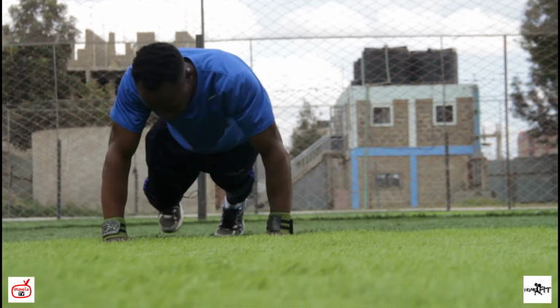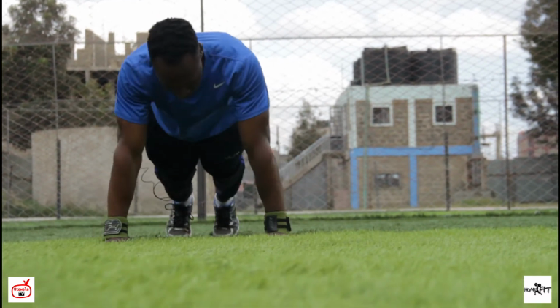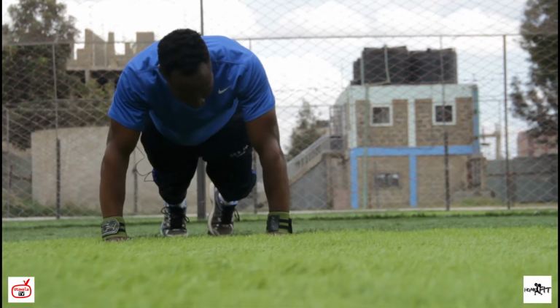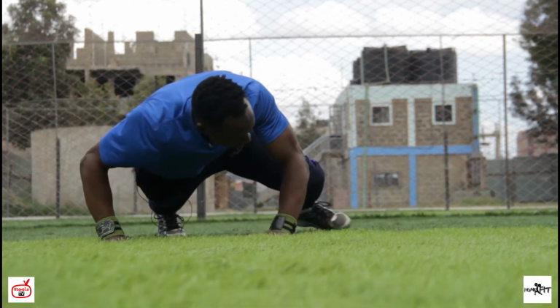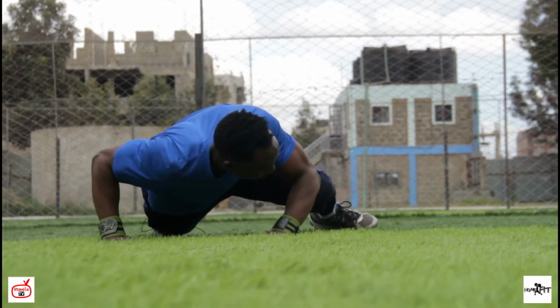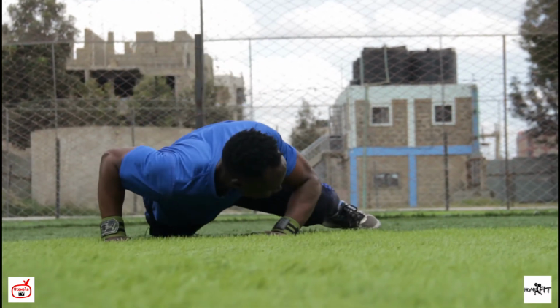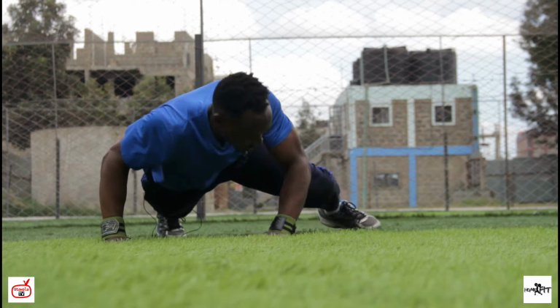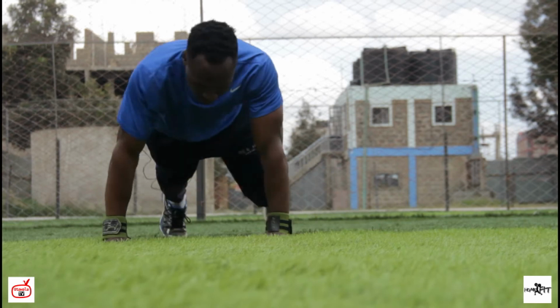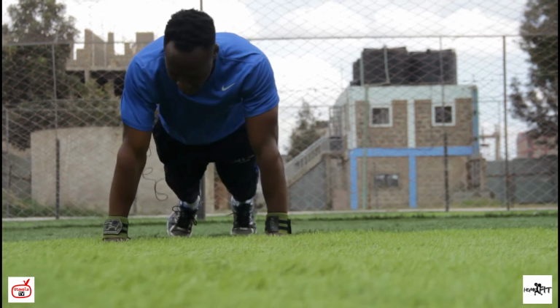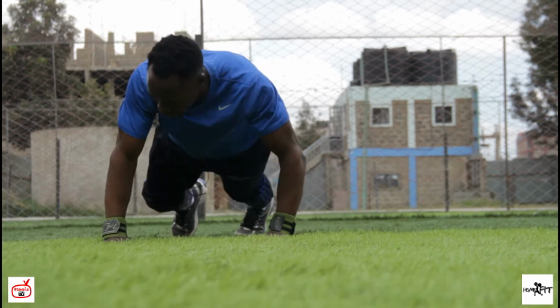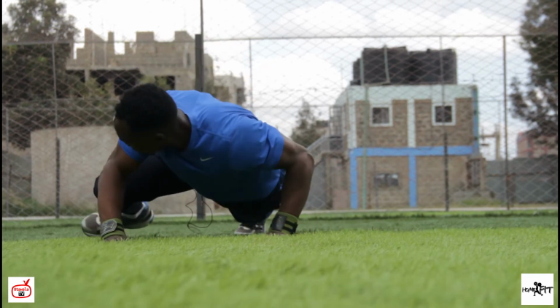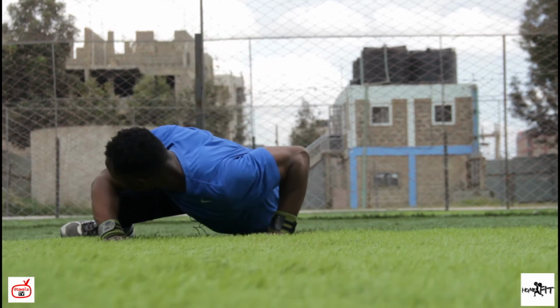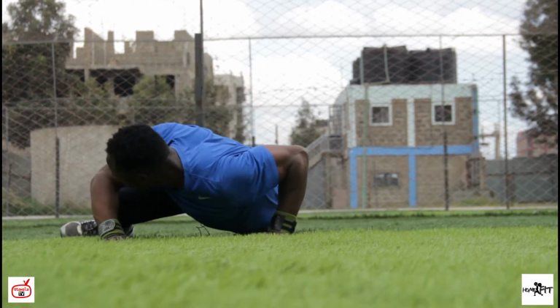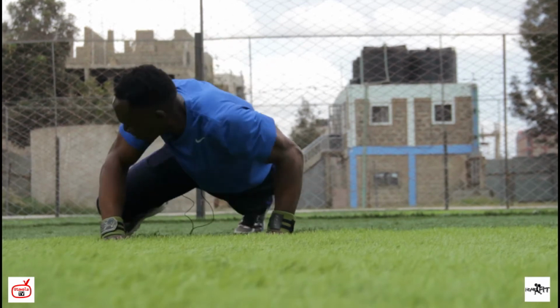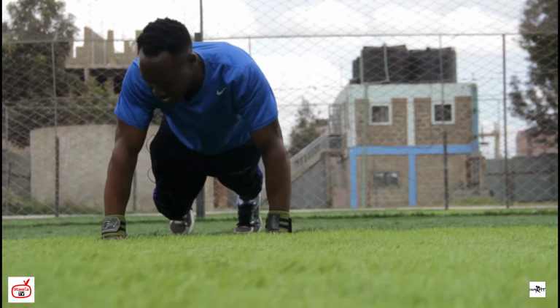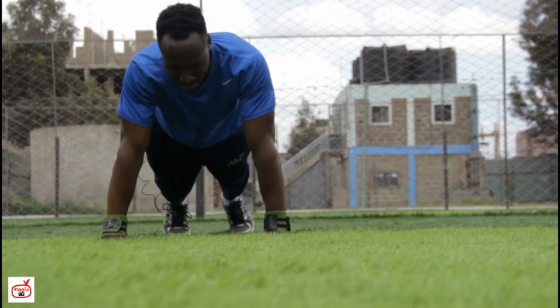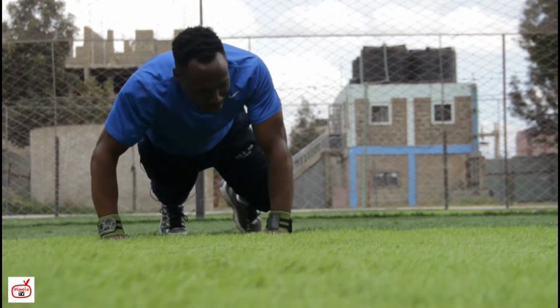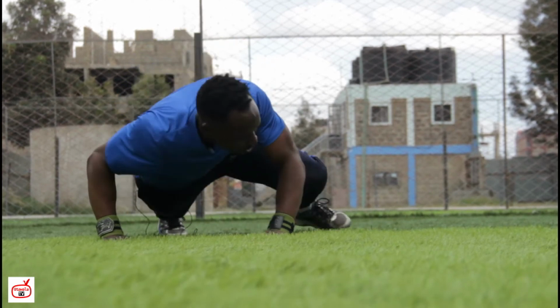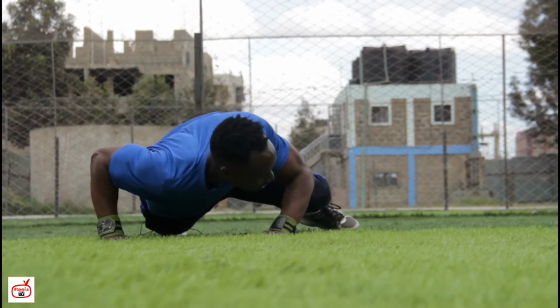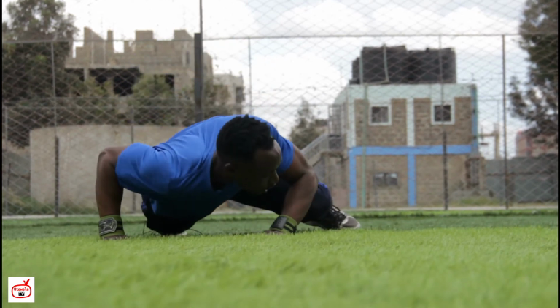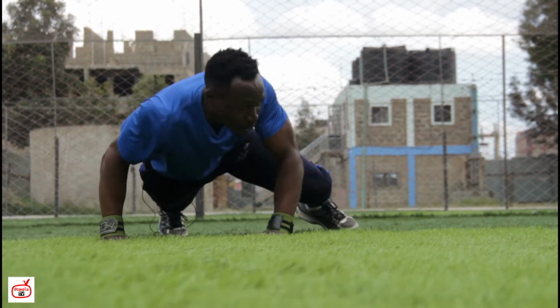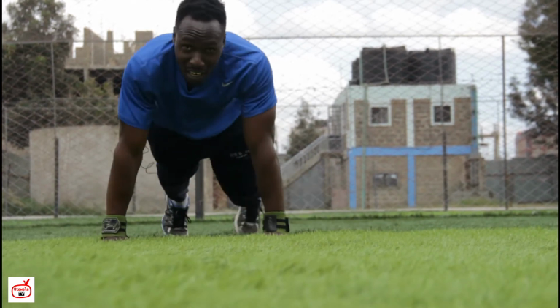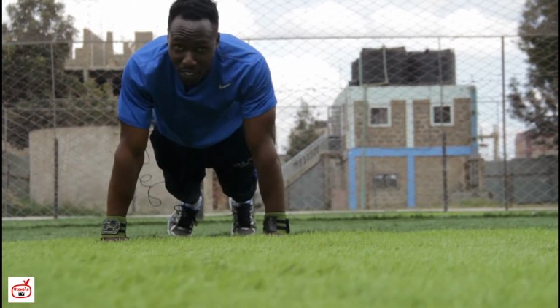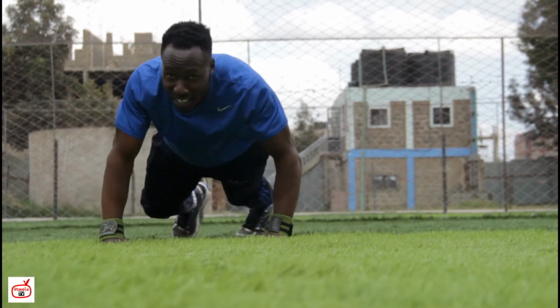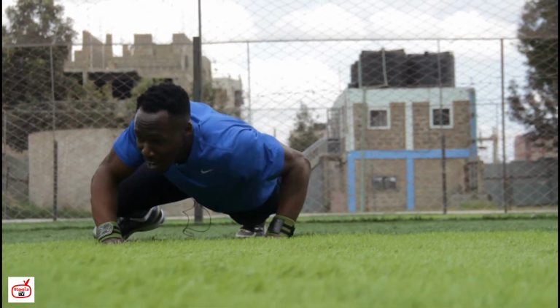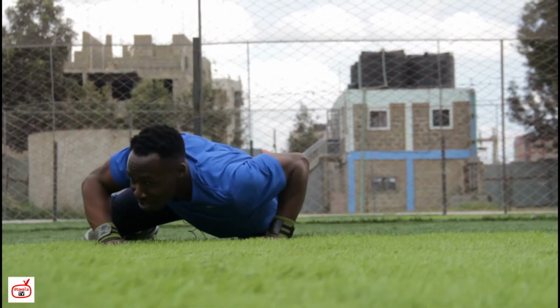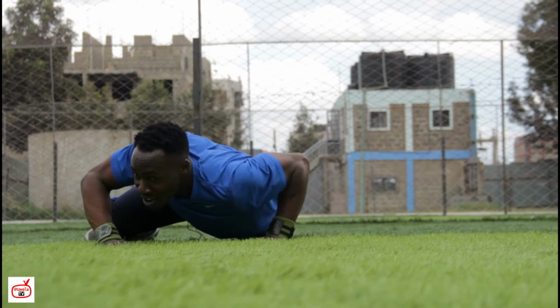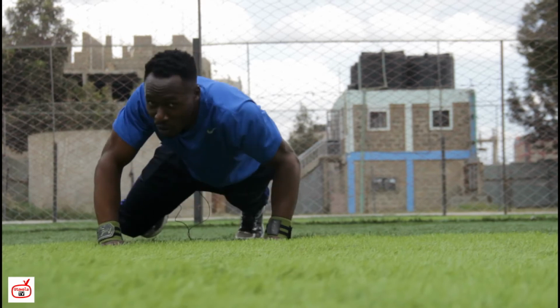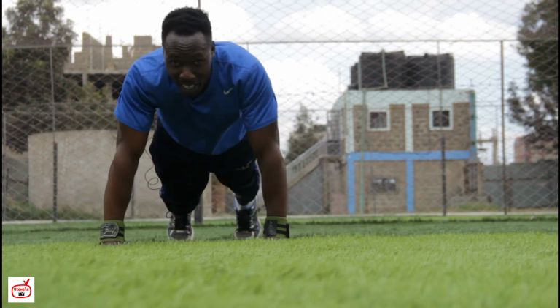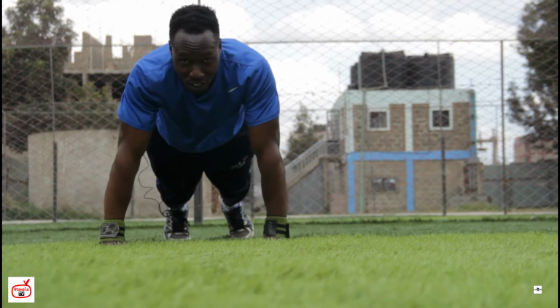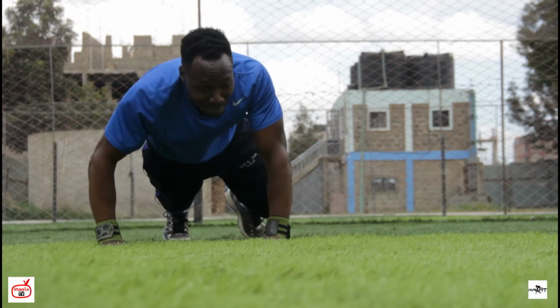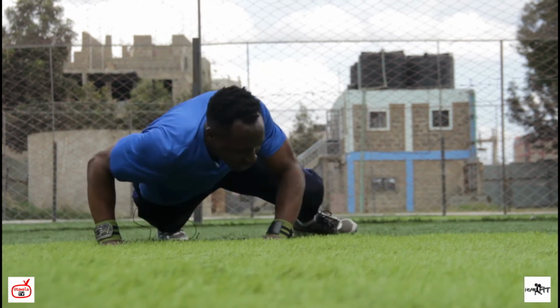Let's go. You can do as many as possible — 20 repetitions and above — for building those lean muscles.